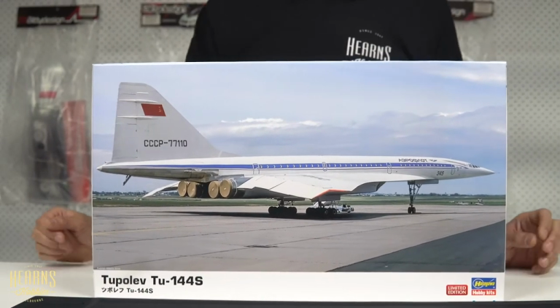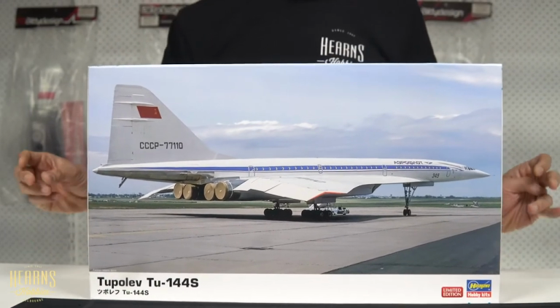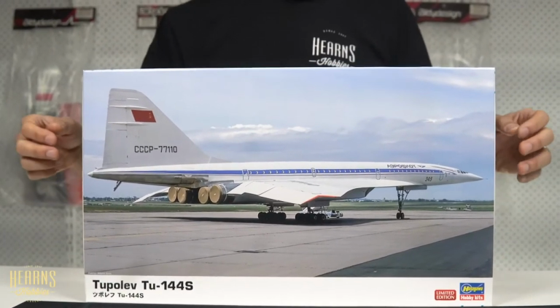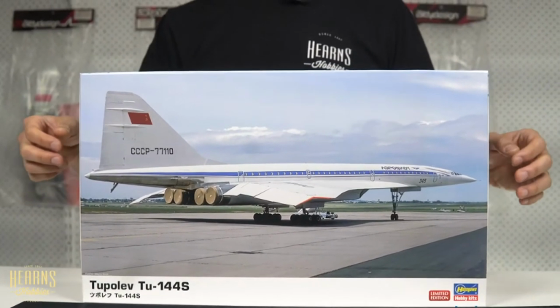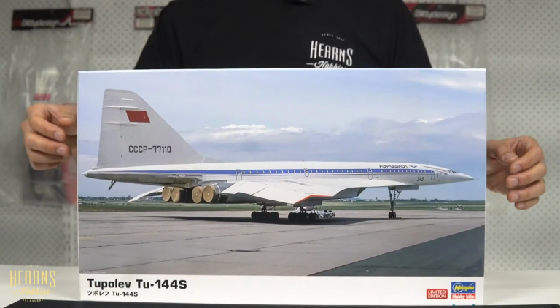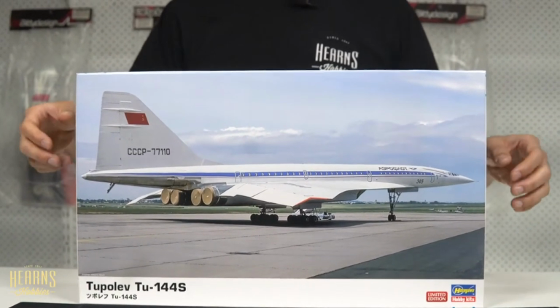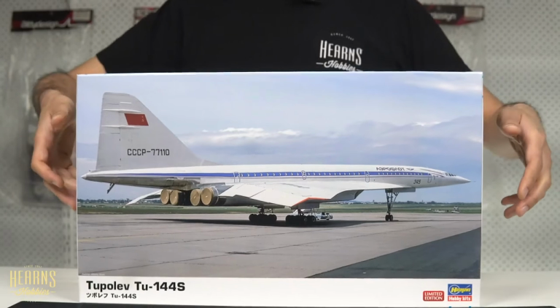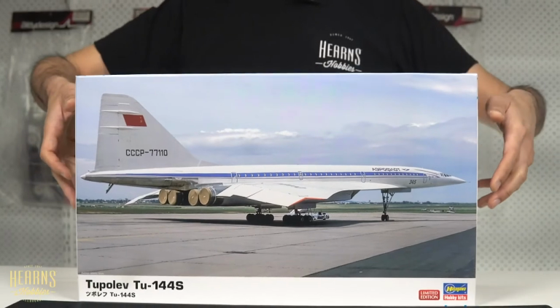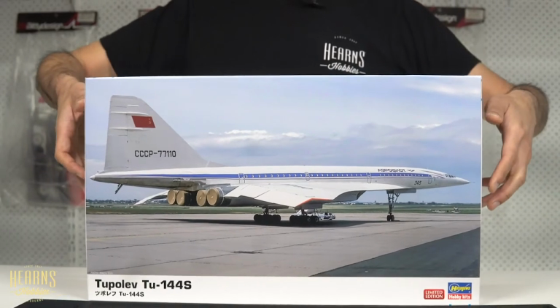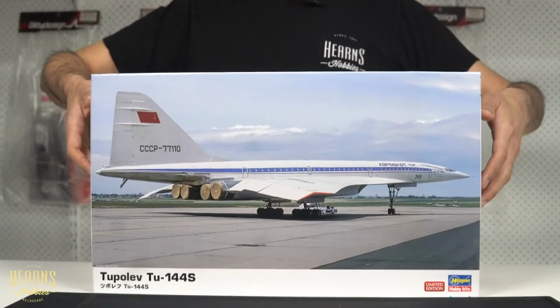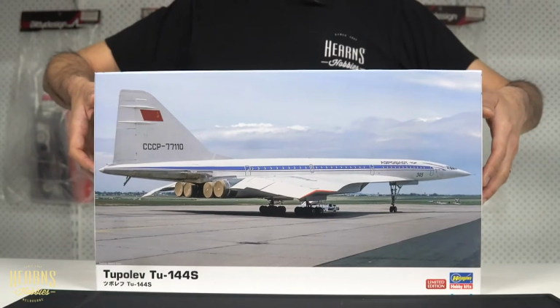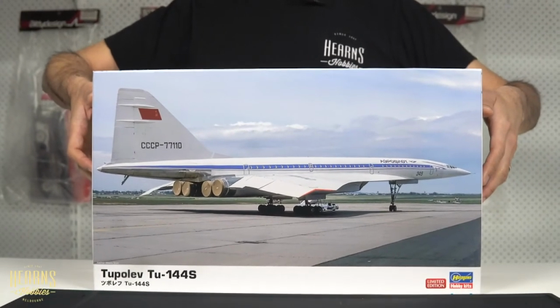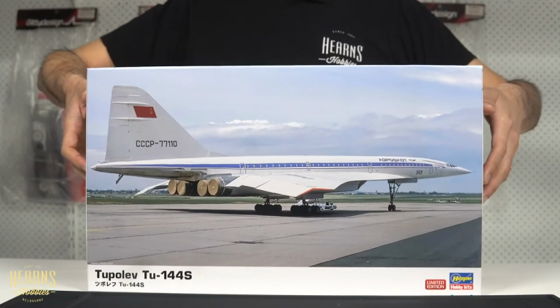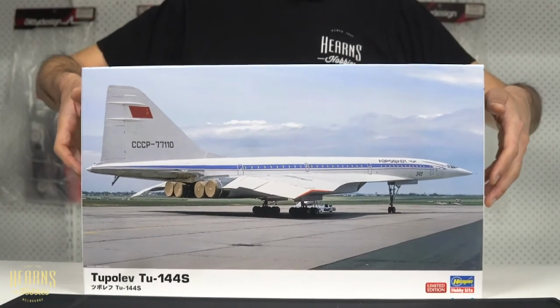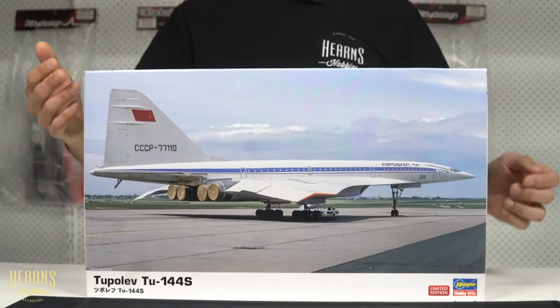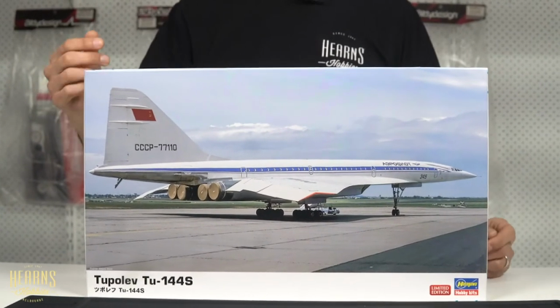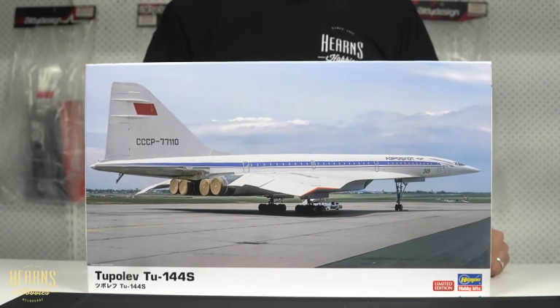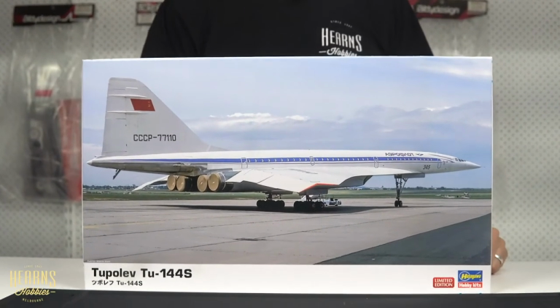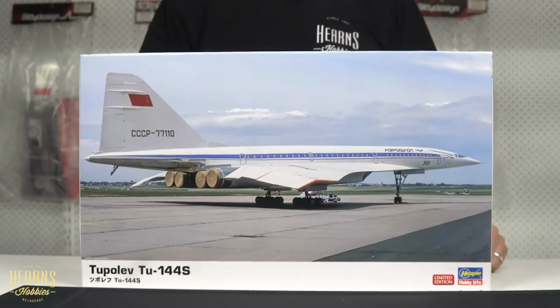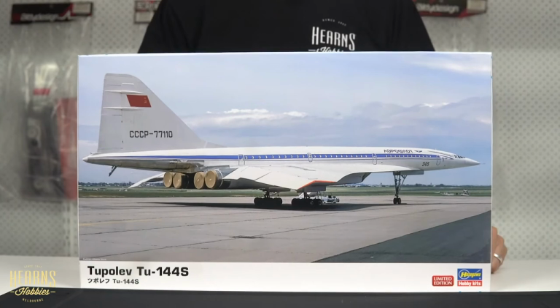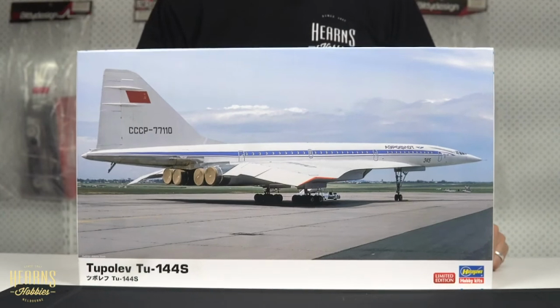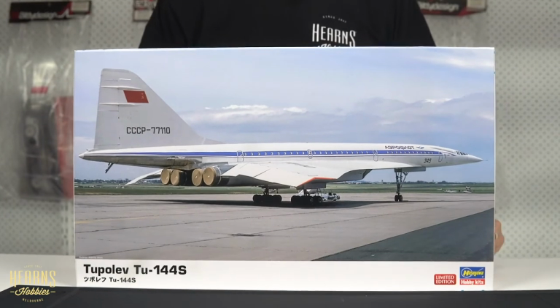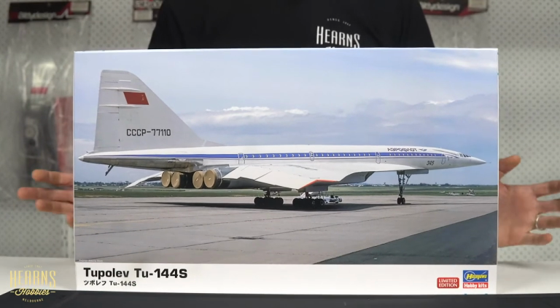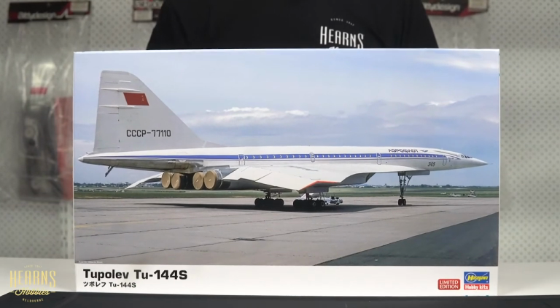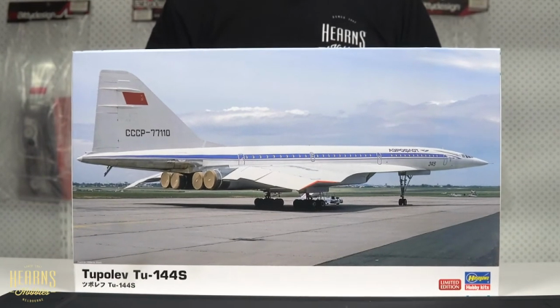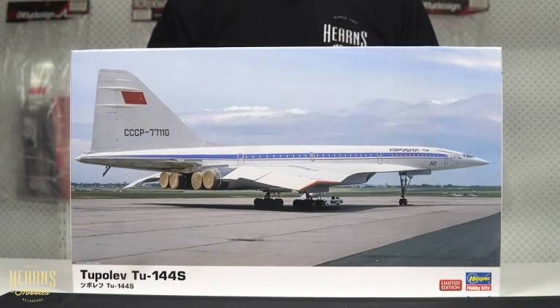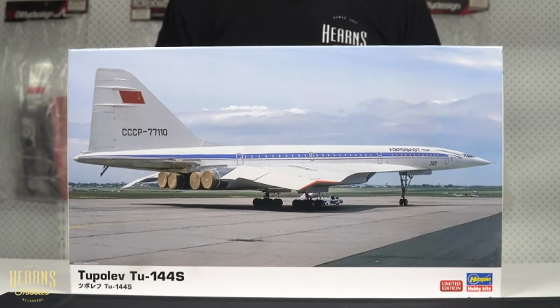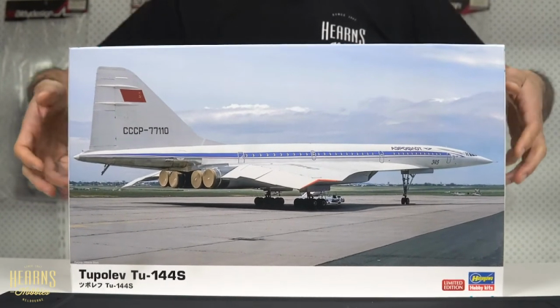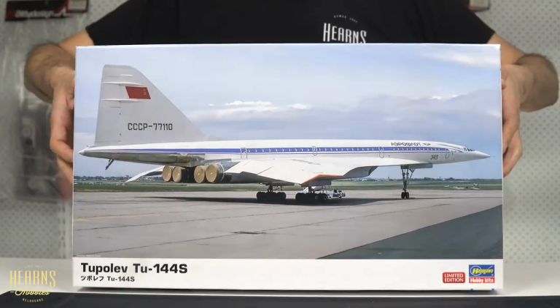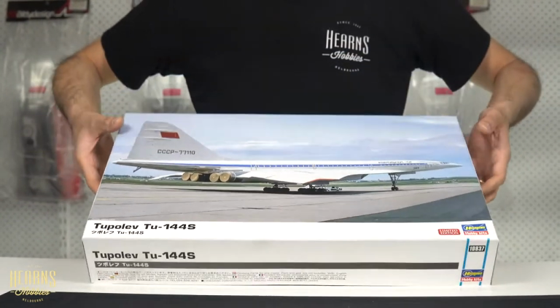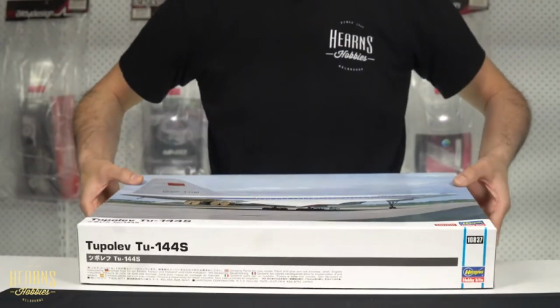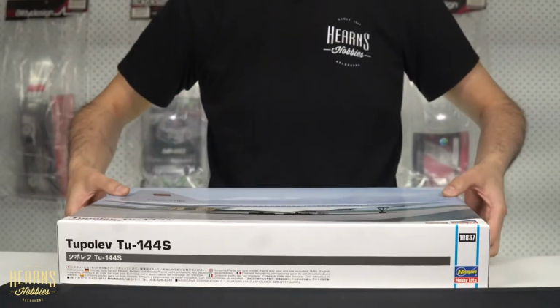So this particular kit is a 1-to-144 scale — not your more common 1-to-72 scale. Commercial planes are usually in 1-to-144 or 1-to-200 scale because of their size. Okay, let's open up and have a closer look.